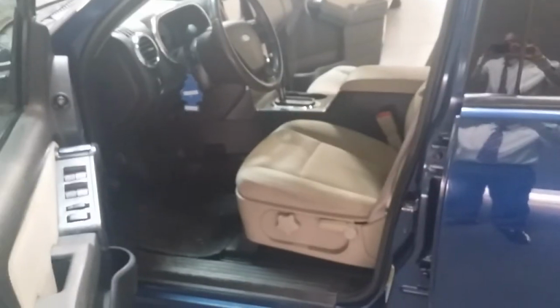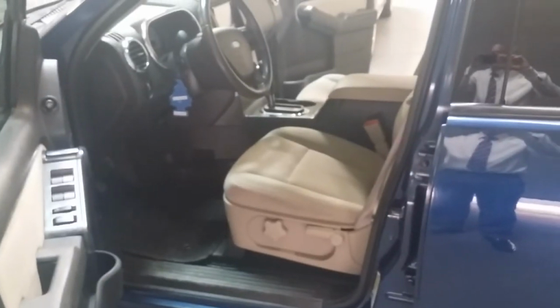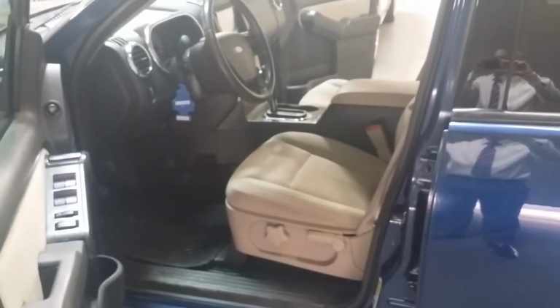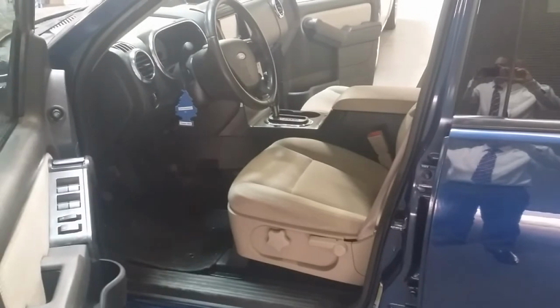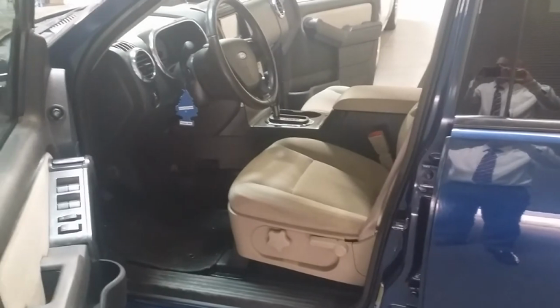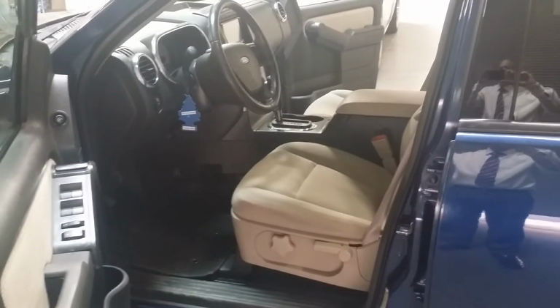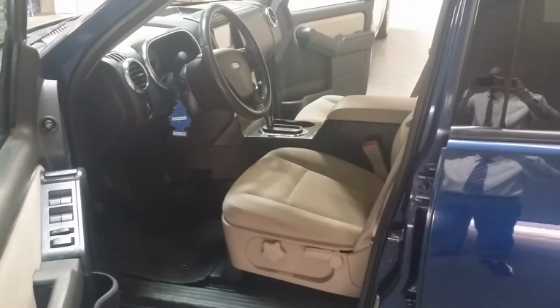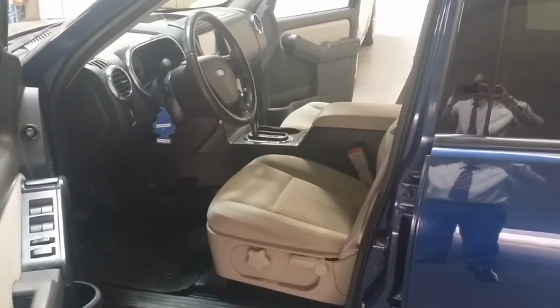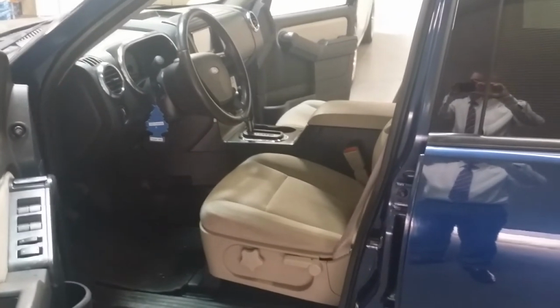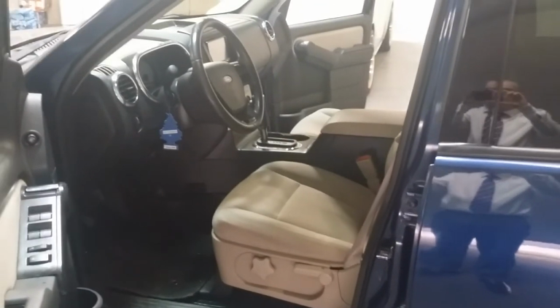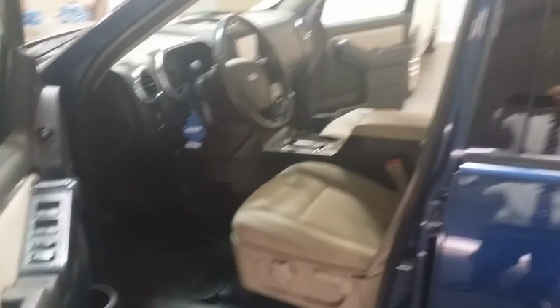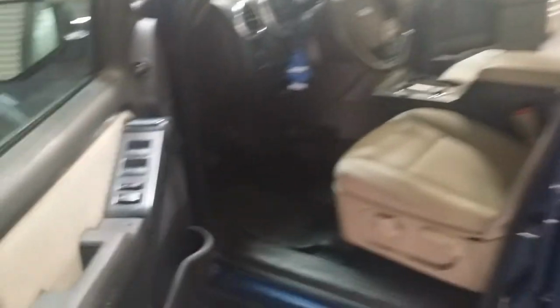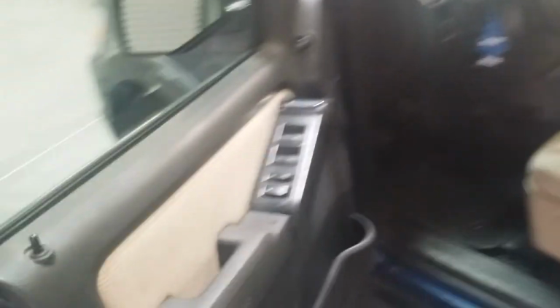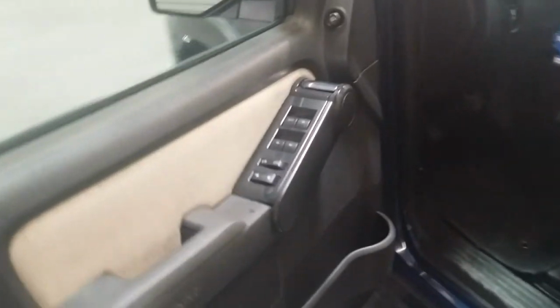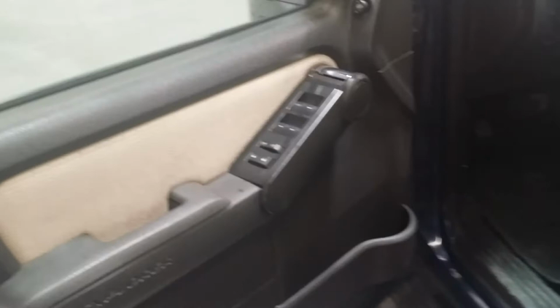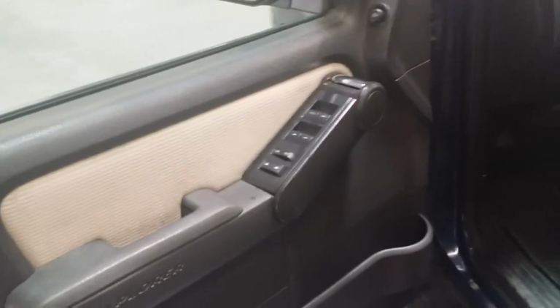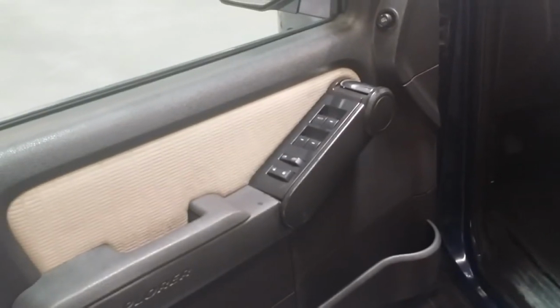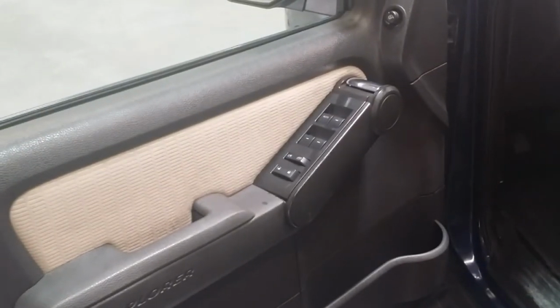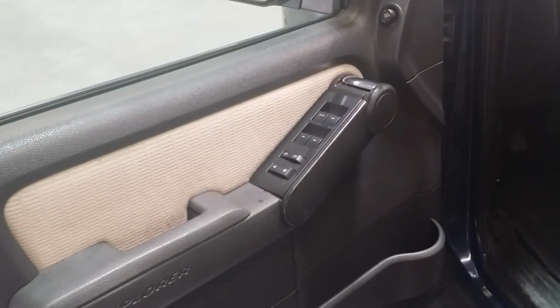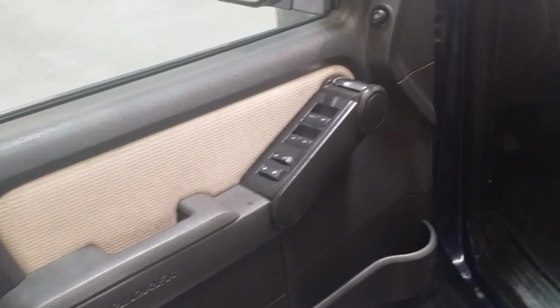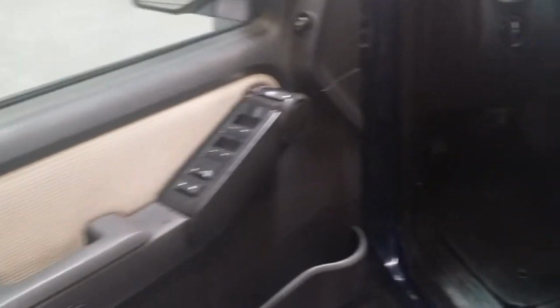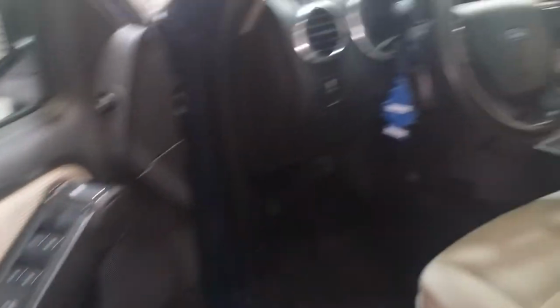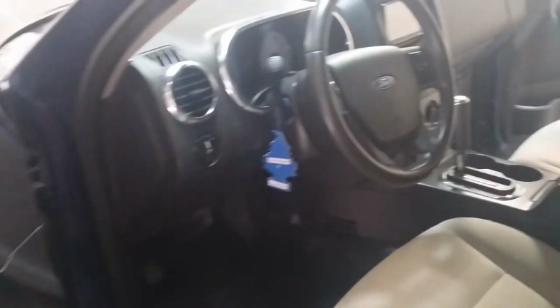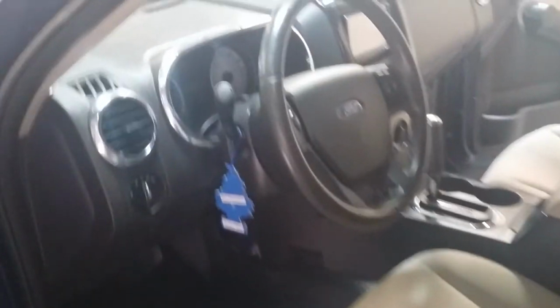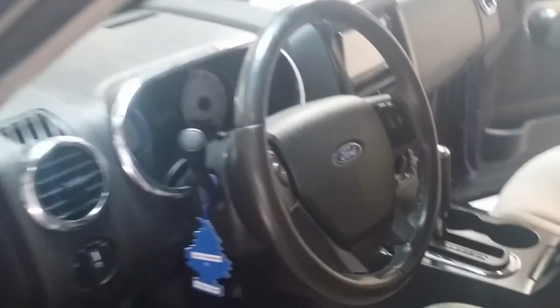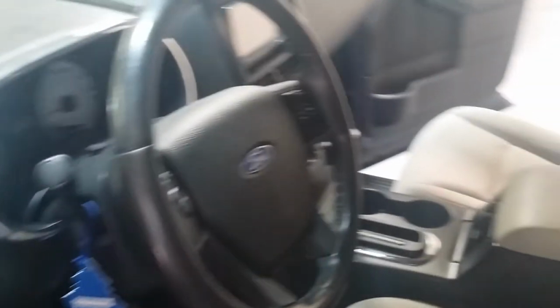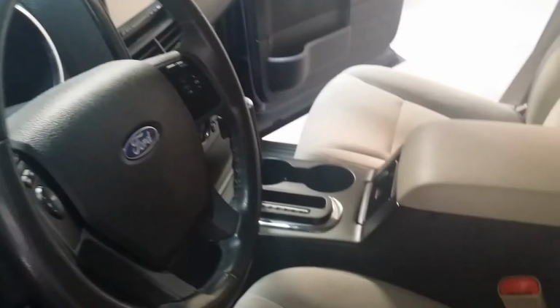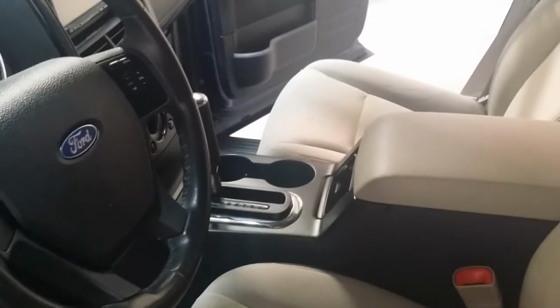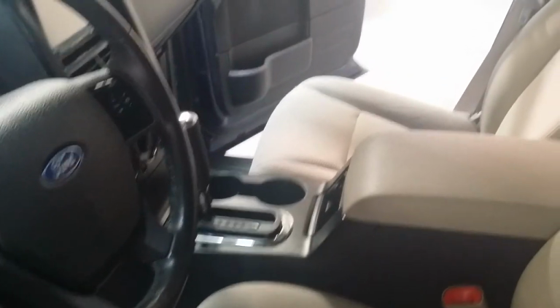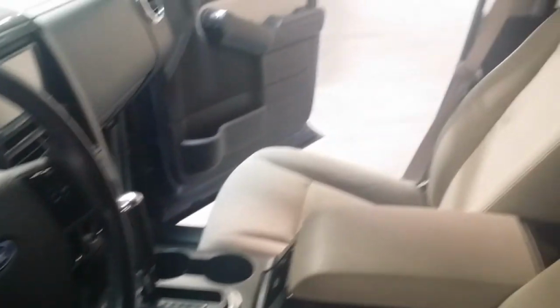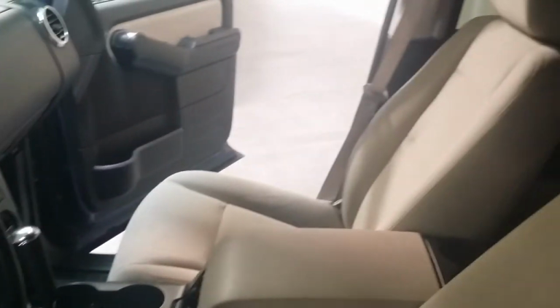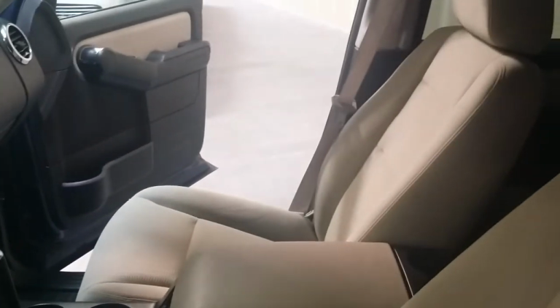Here's the driver's side. You have the tan cloth interior, which has been well kept. You have the automatic door locks and windows here. It's an automatic transmission.